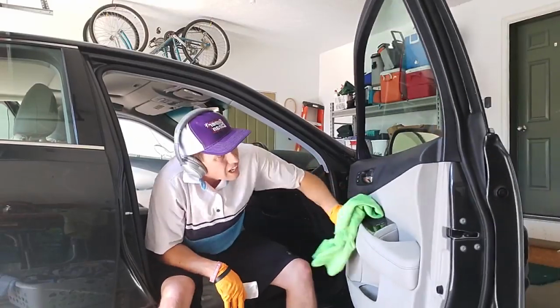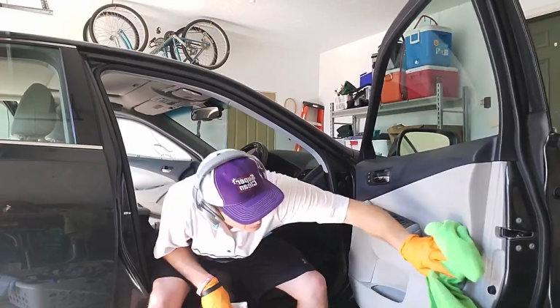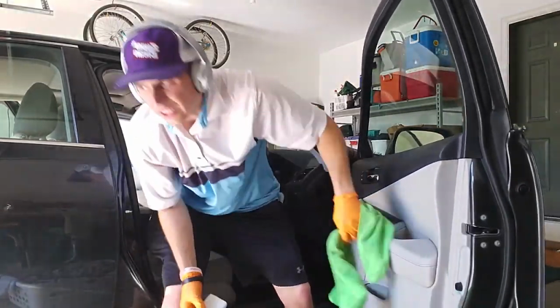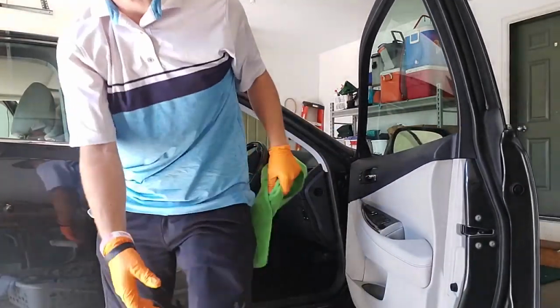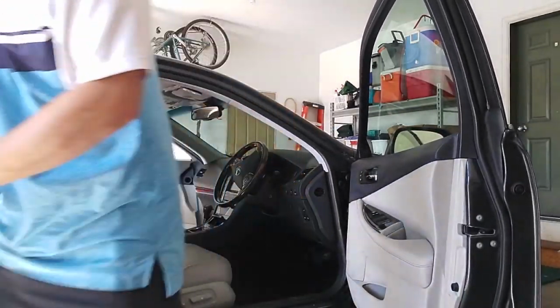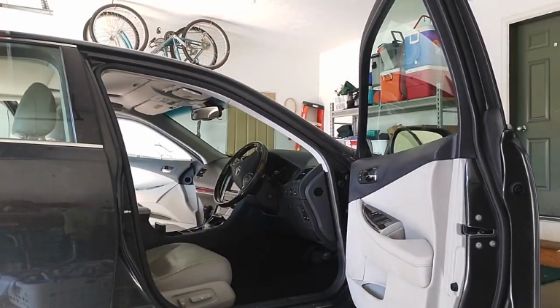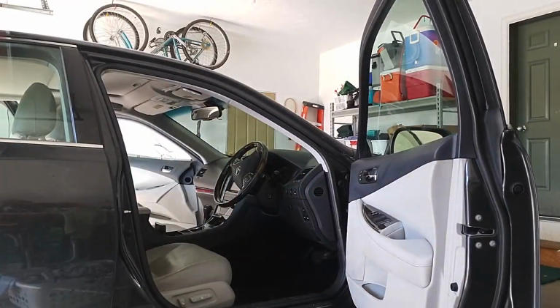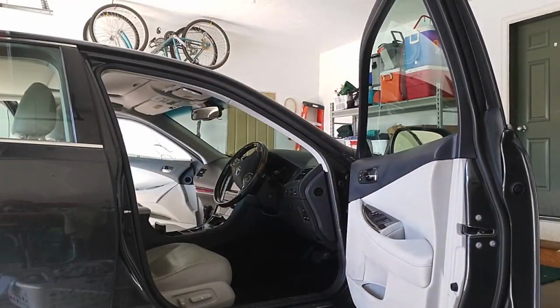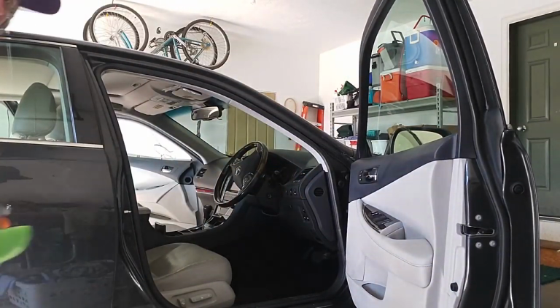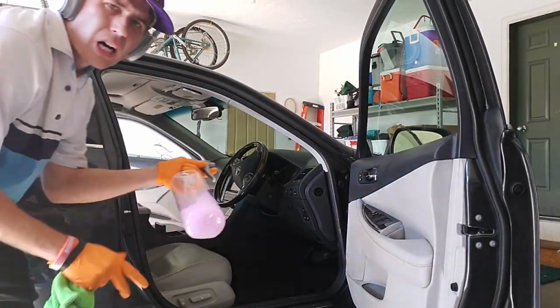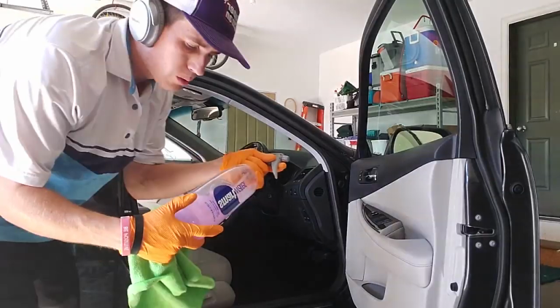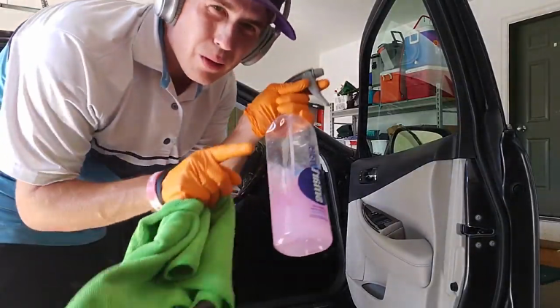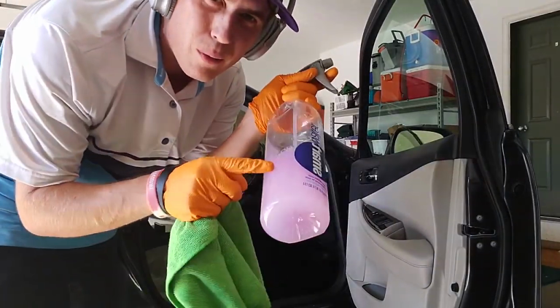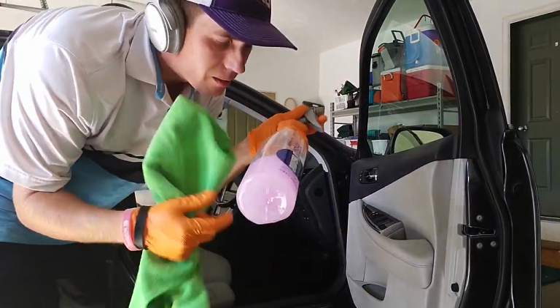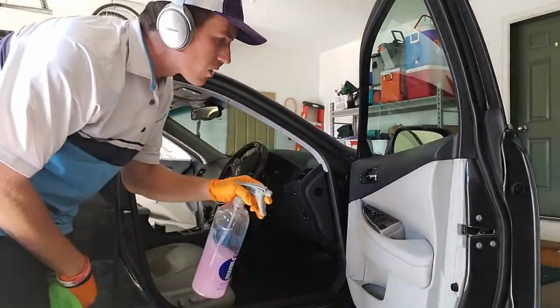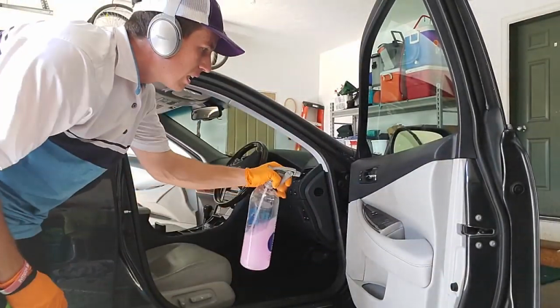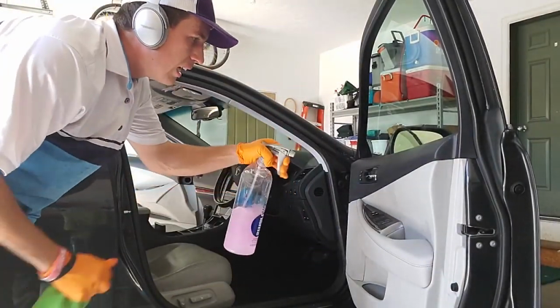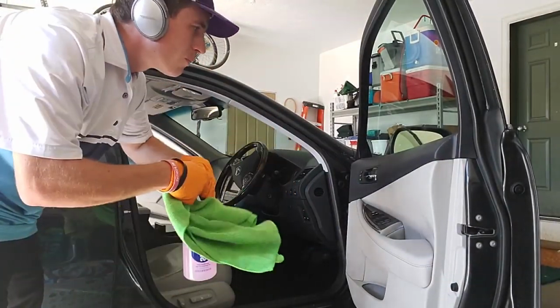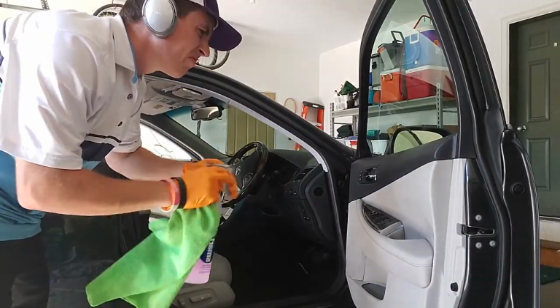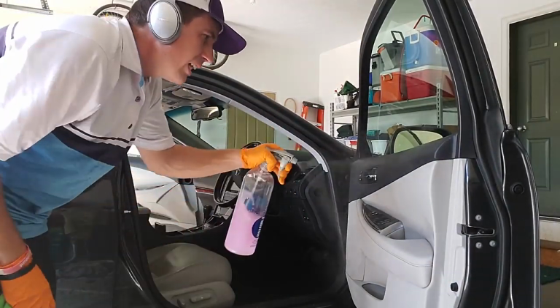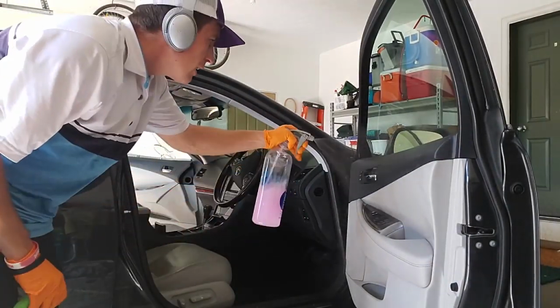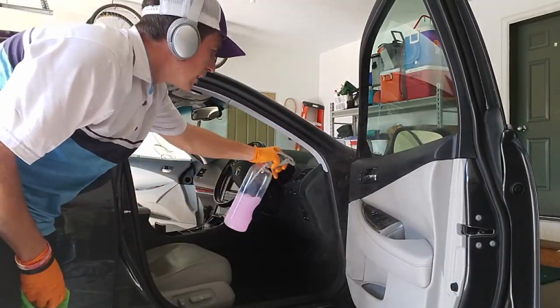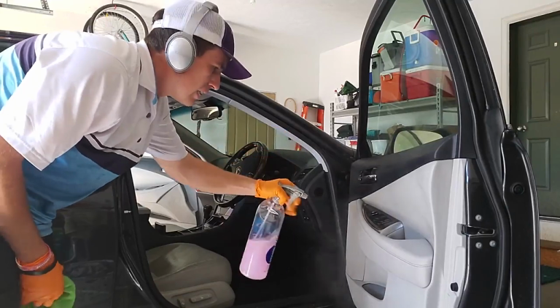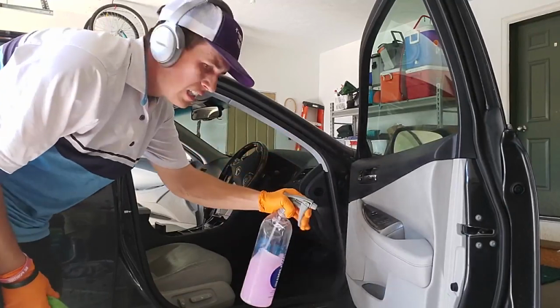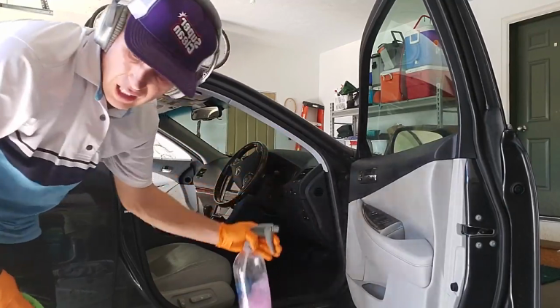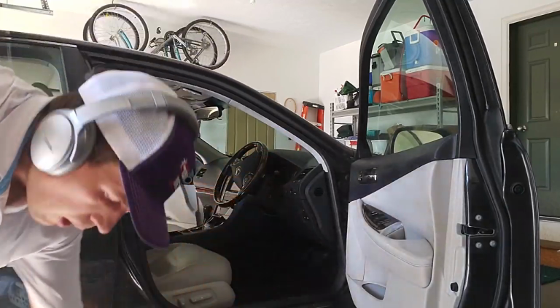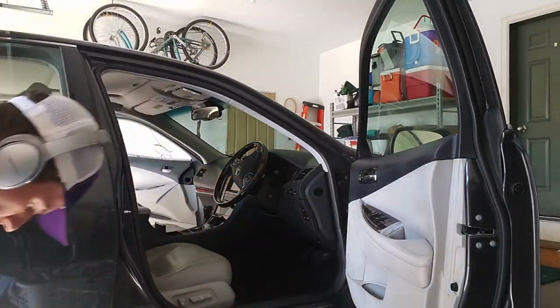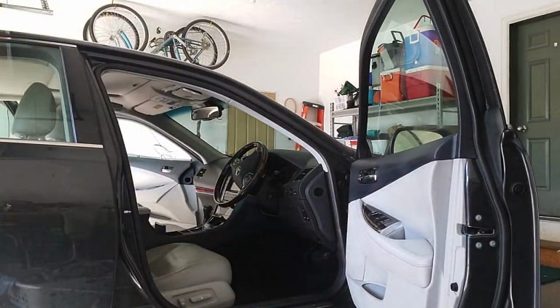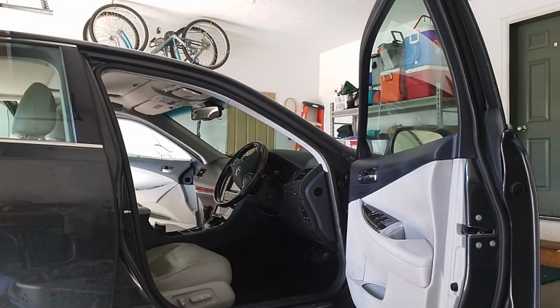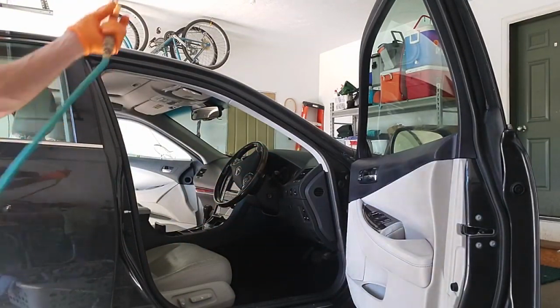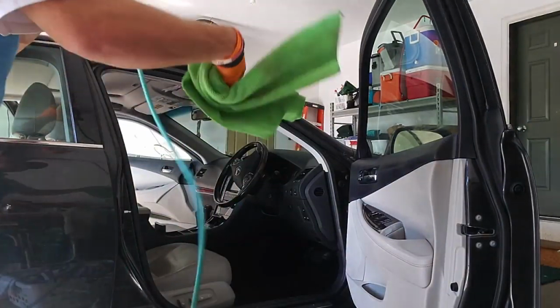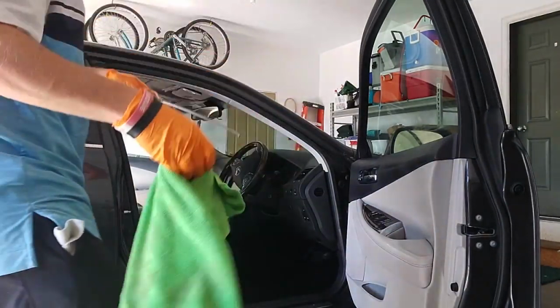That's looking pretty good. I might grab some Wipeout or Optimo No Rinse — by the way, pink Wipeout. Kind of interesting. I like the blue Wipeout better. A nice little mist and then air compress.